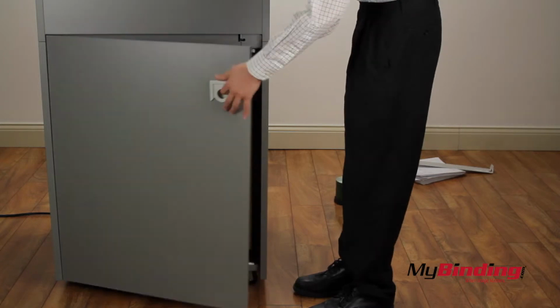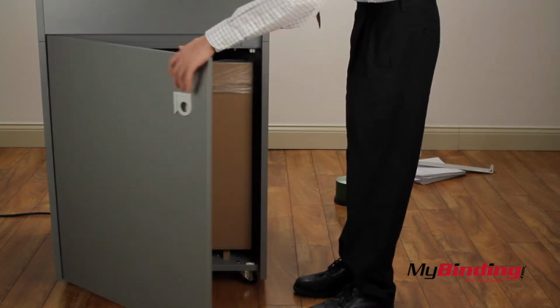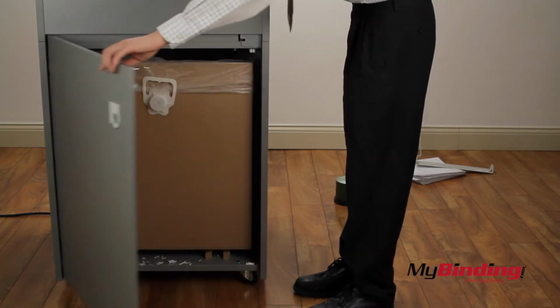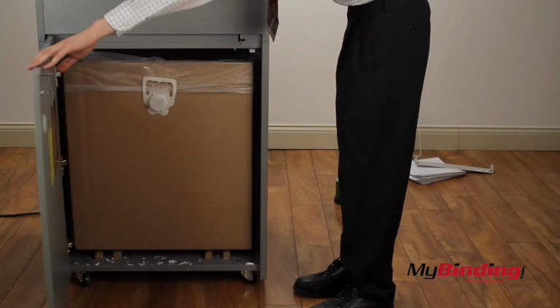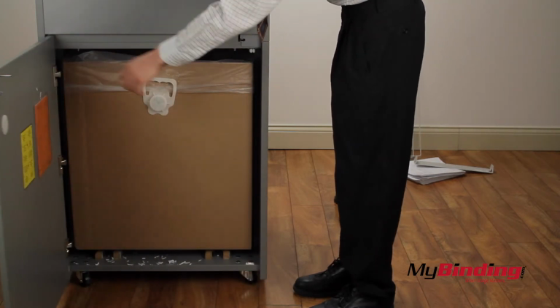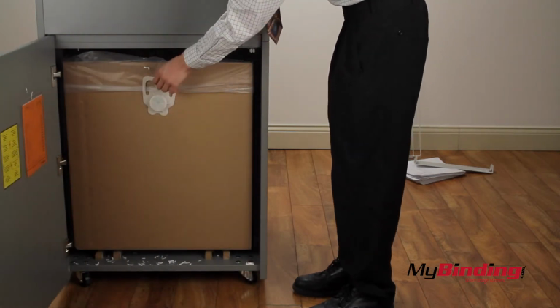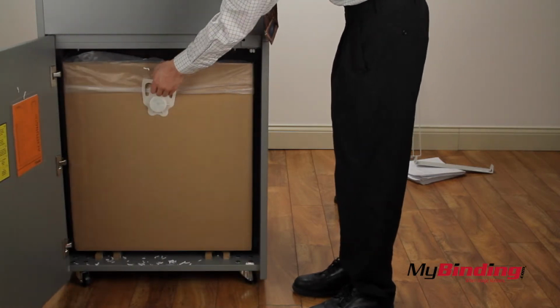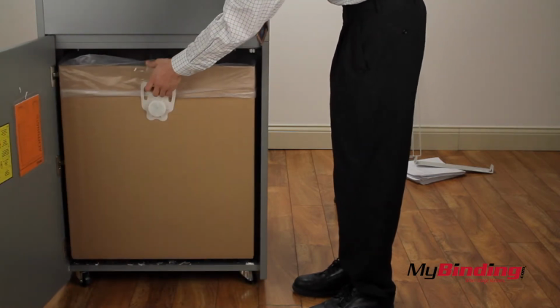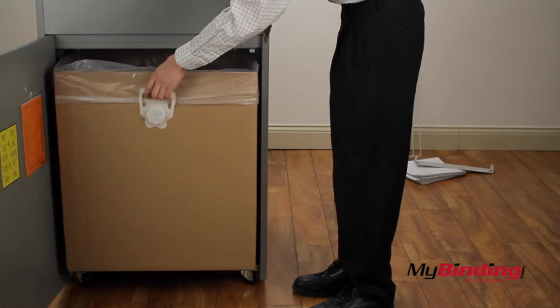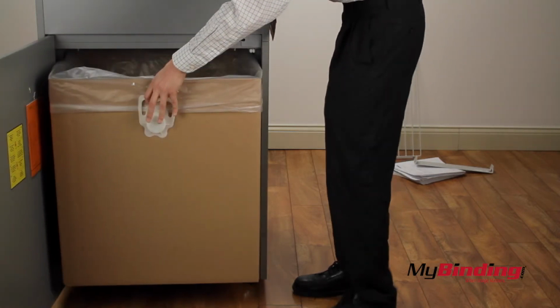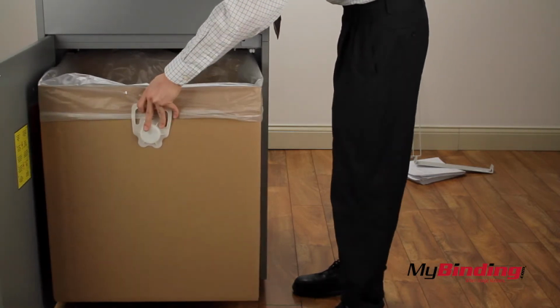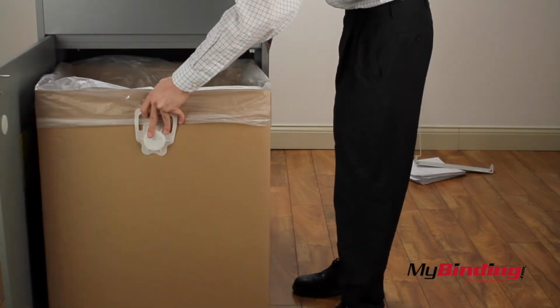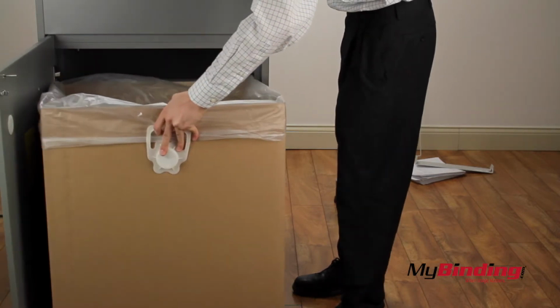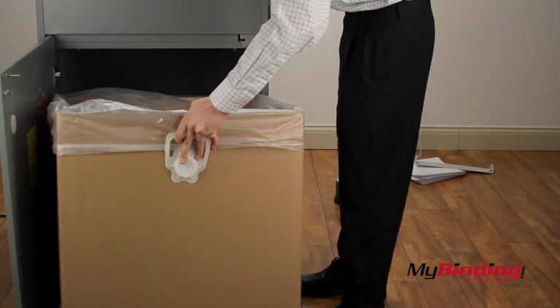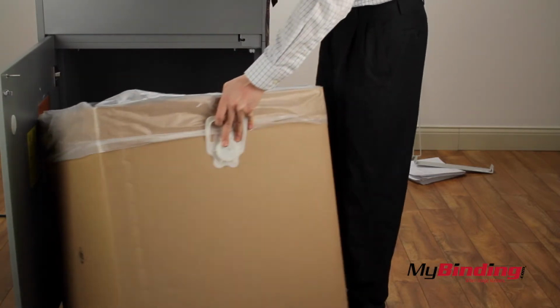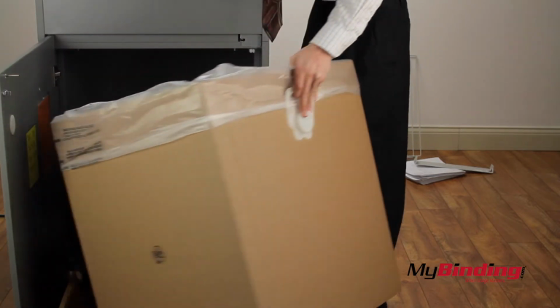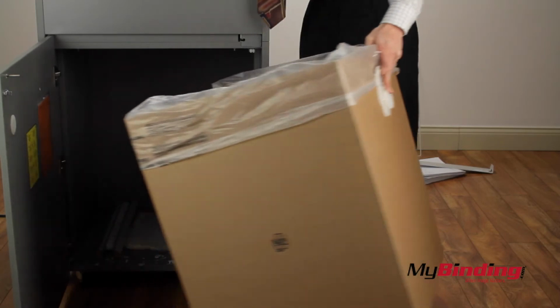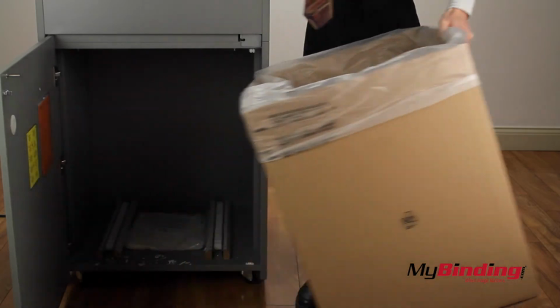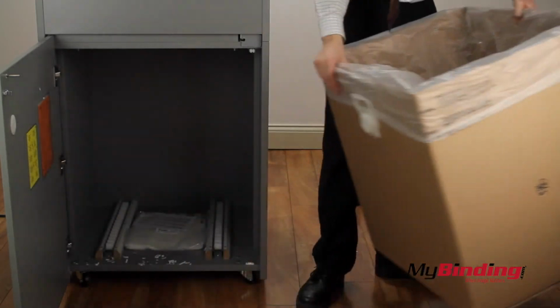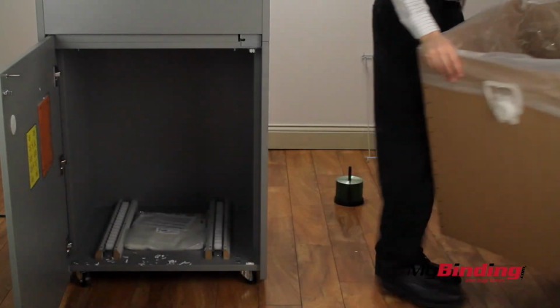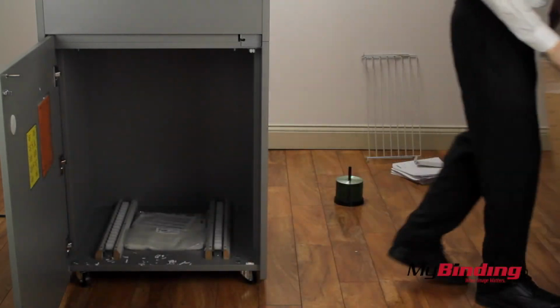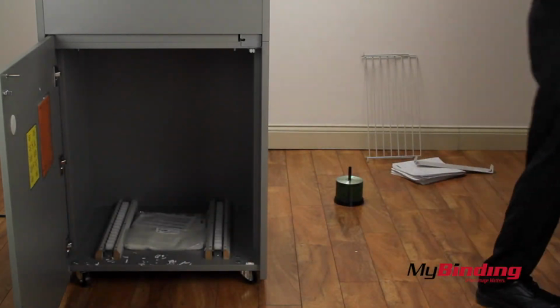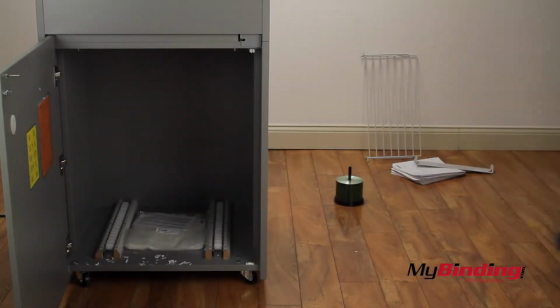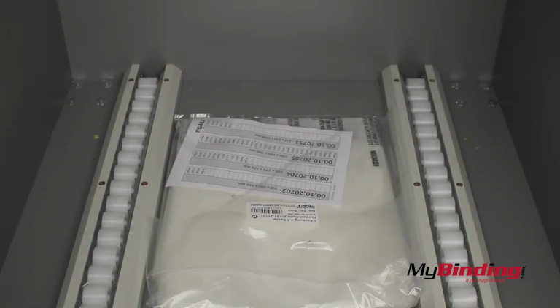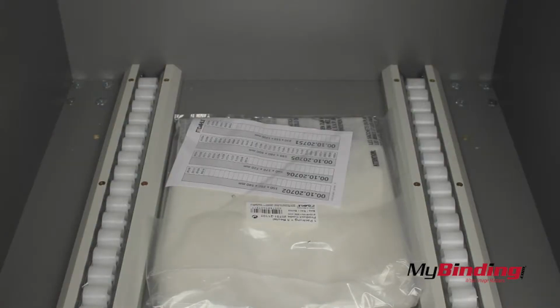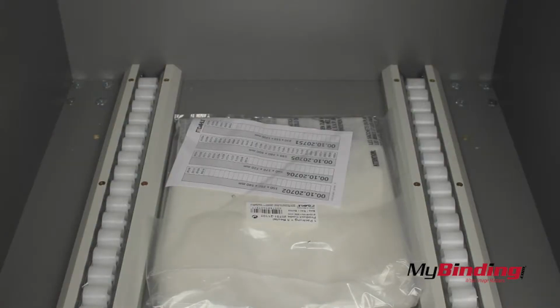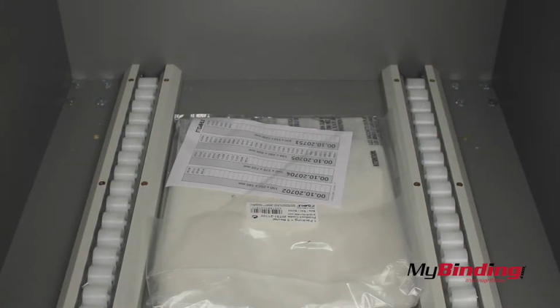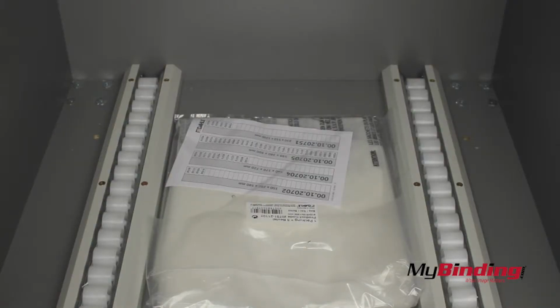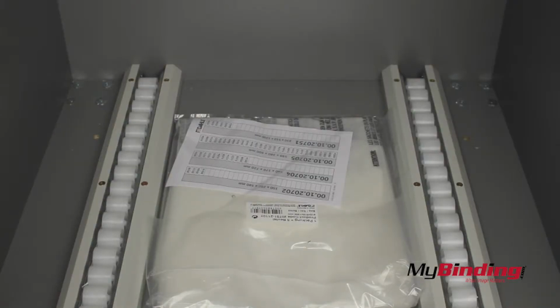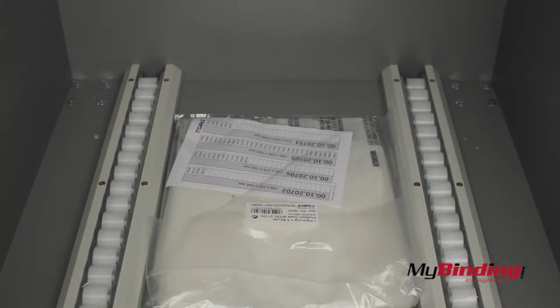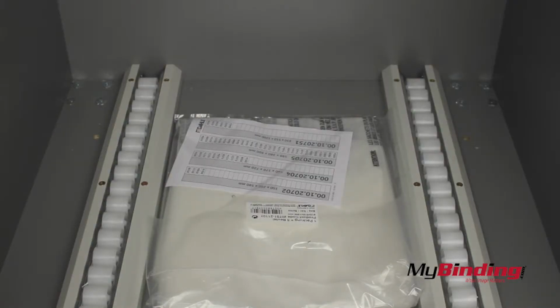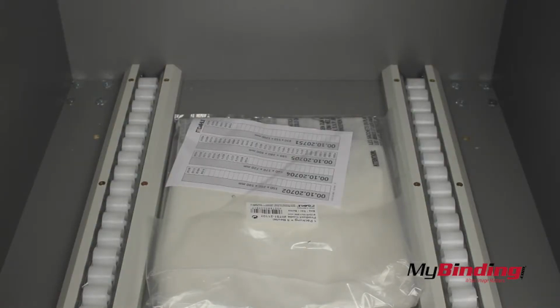All the trimmings fall into a cardboard box which you can easily take out and recycle. But recycle the bag, not the box. There are rollers at the bottom to help remove the box from inside.